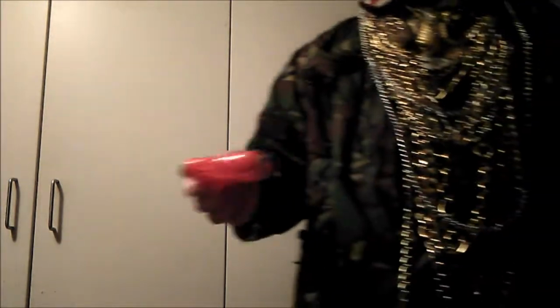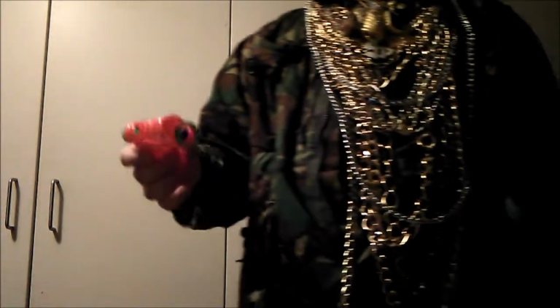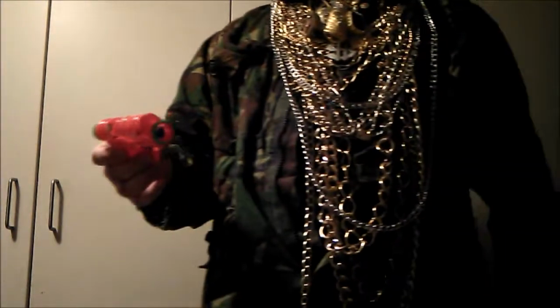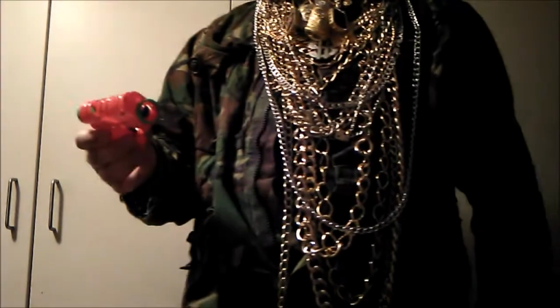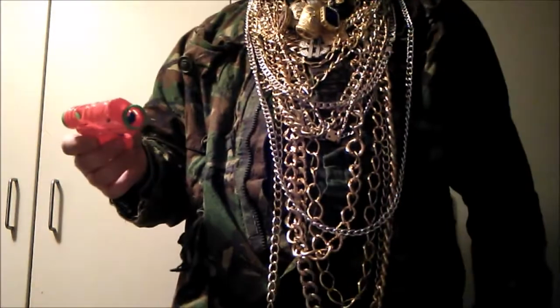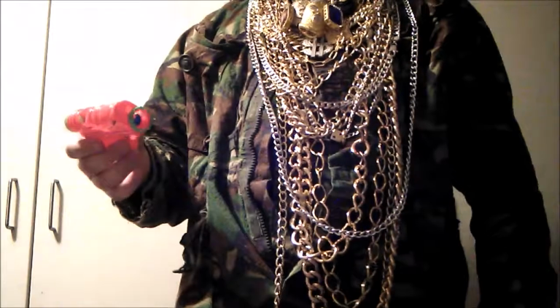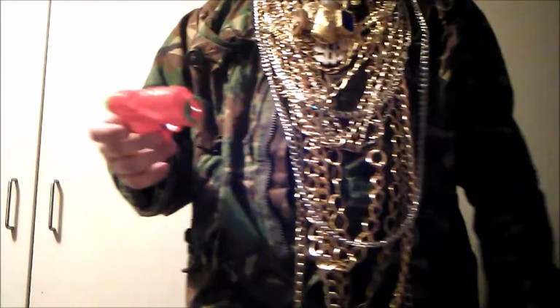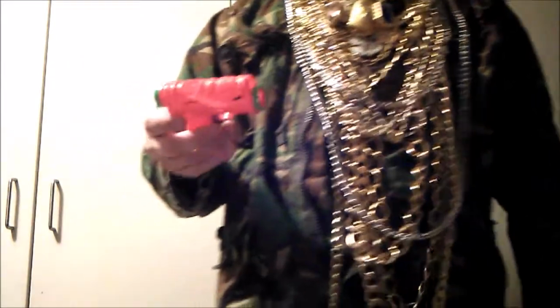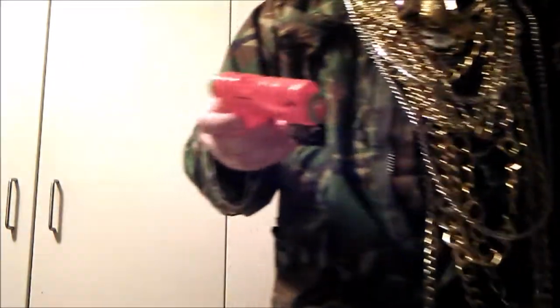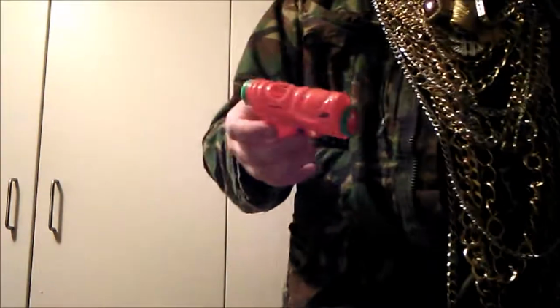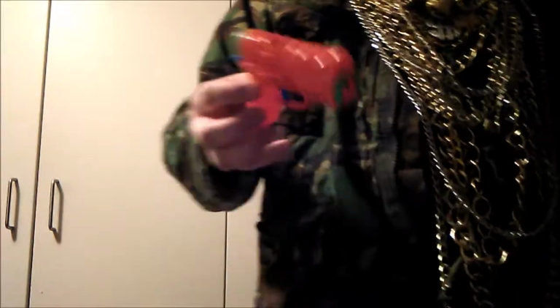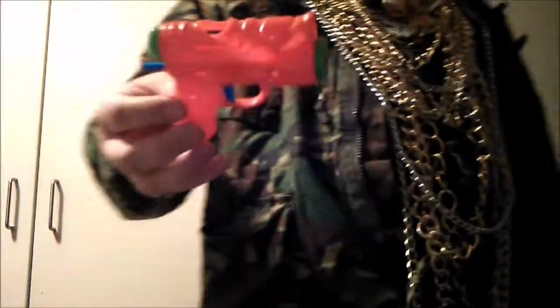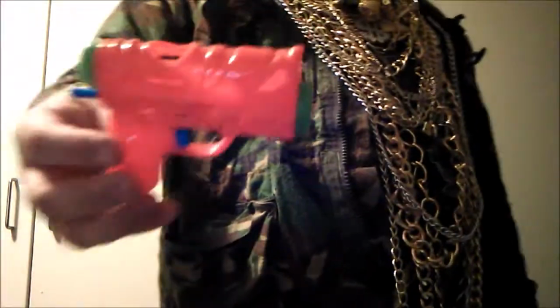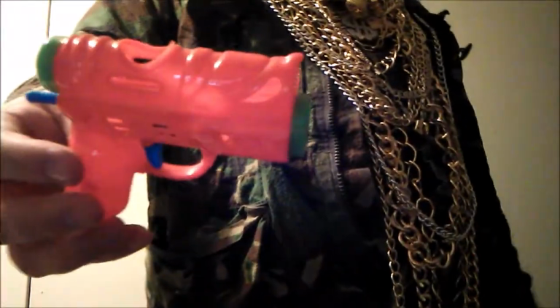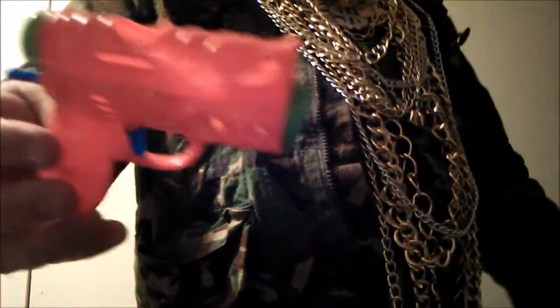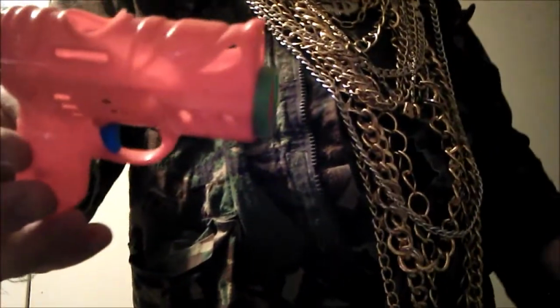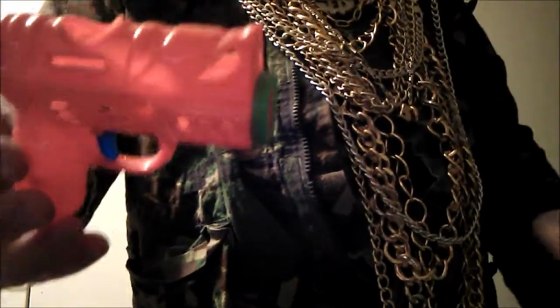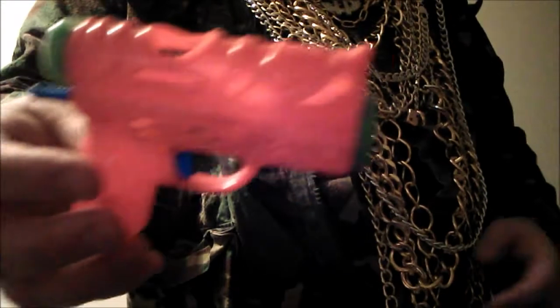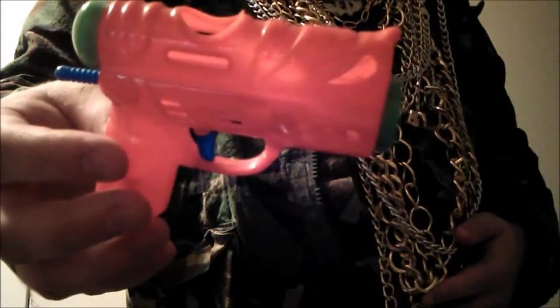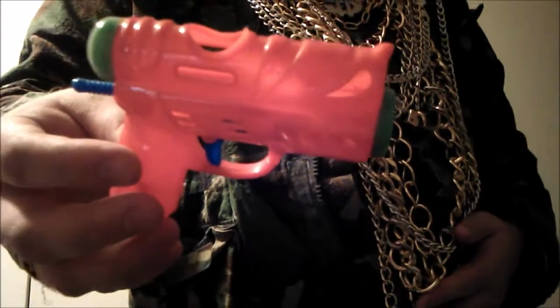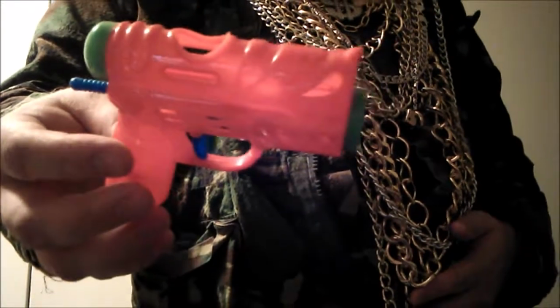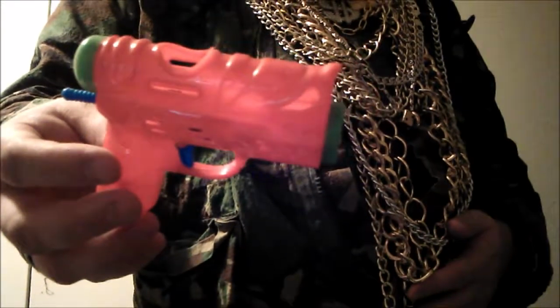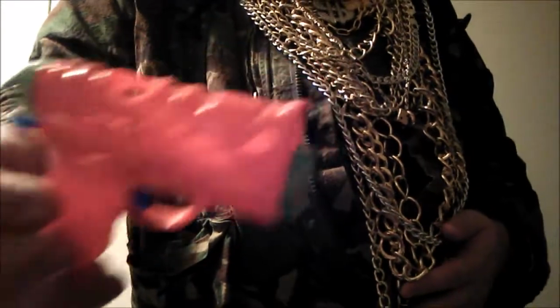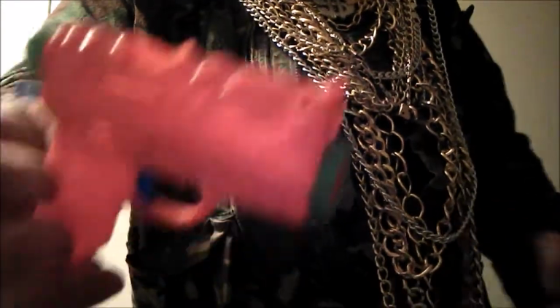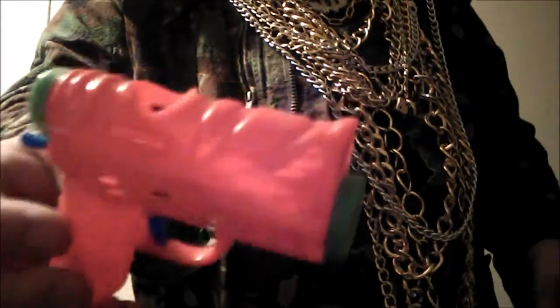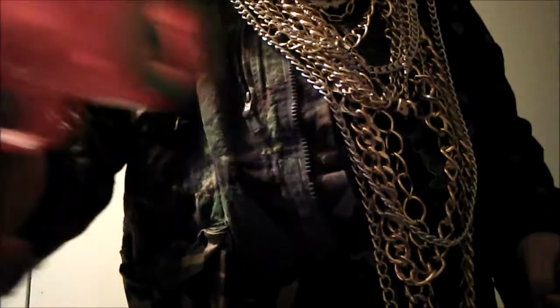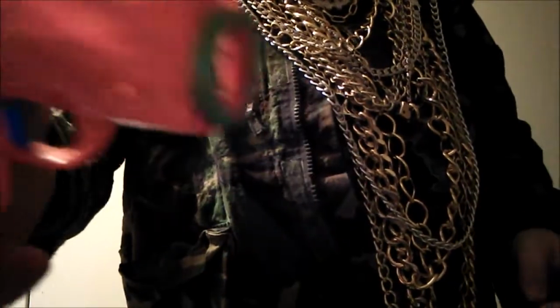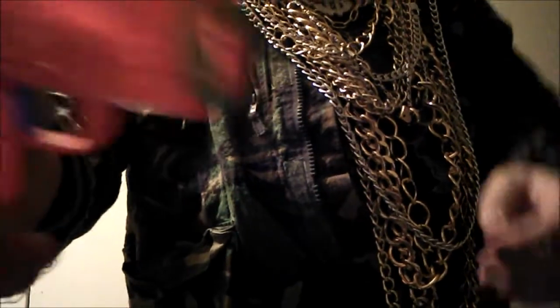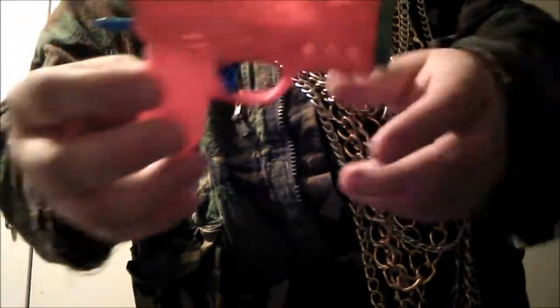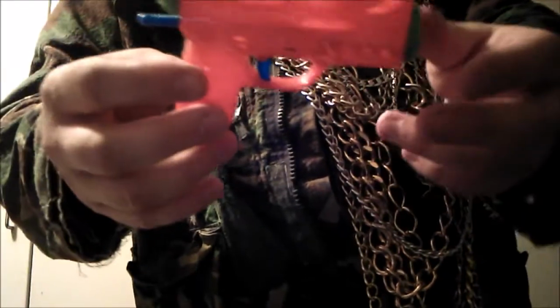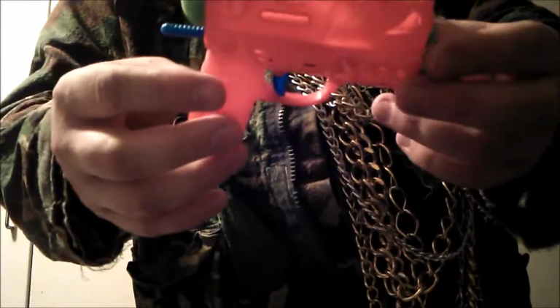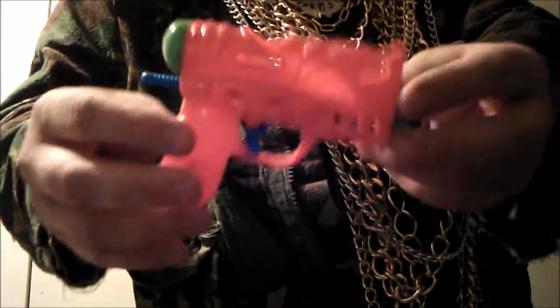It shoots about four feet. I'm sorry there wasn't too much to talk about, but it's not bad. Quite a fun little thing.